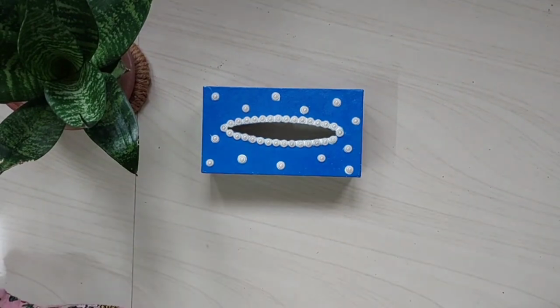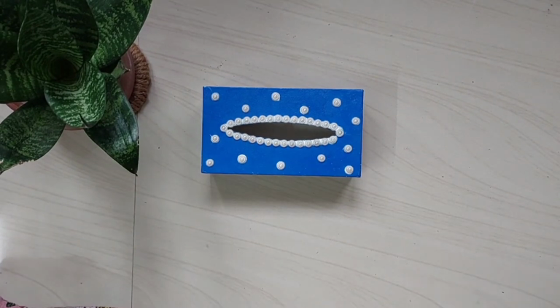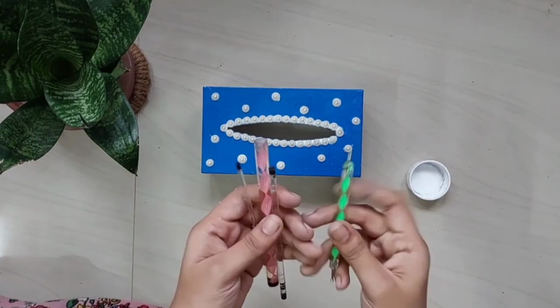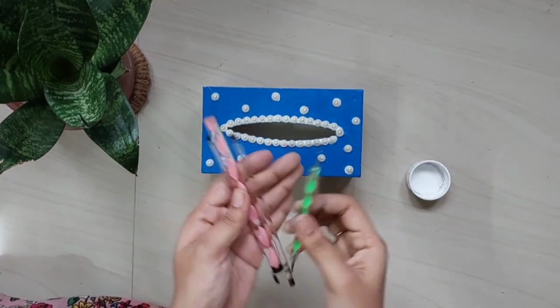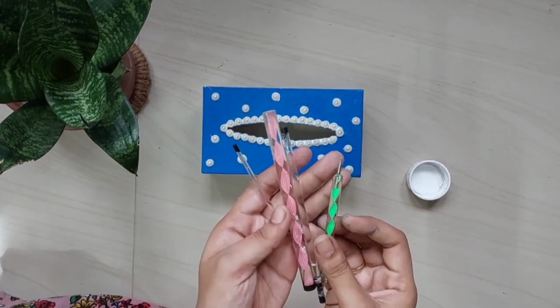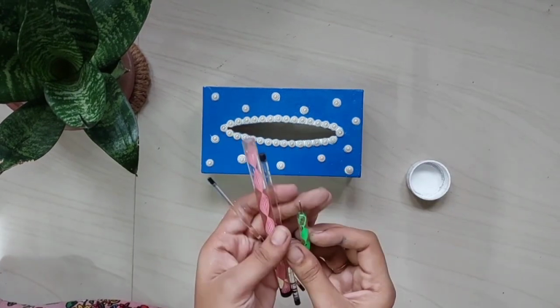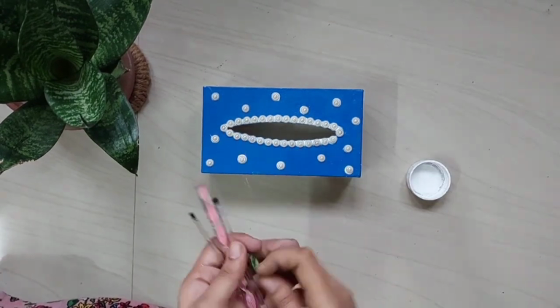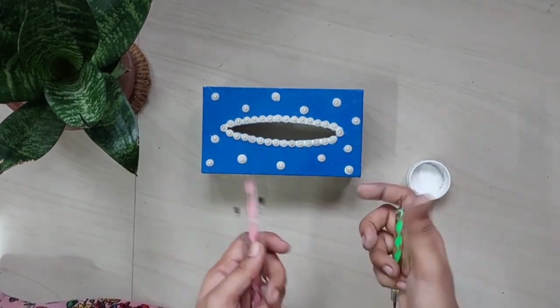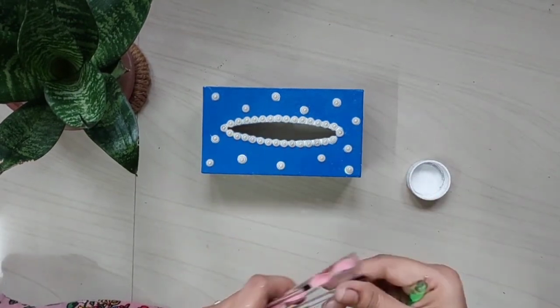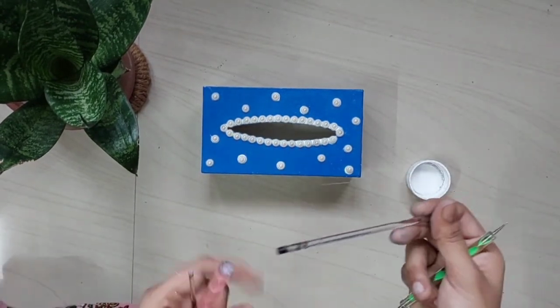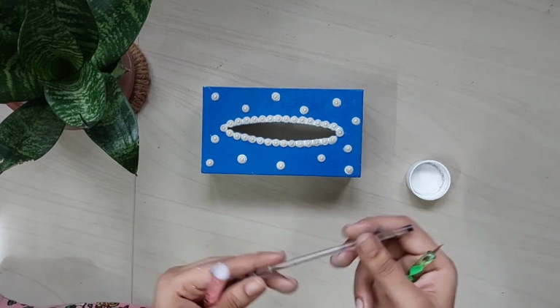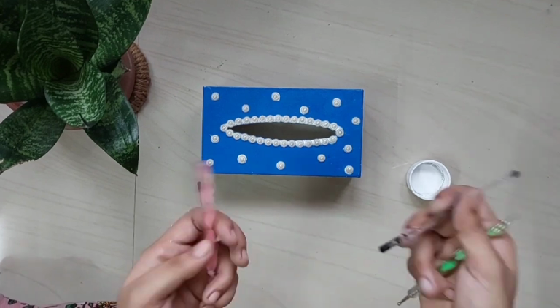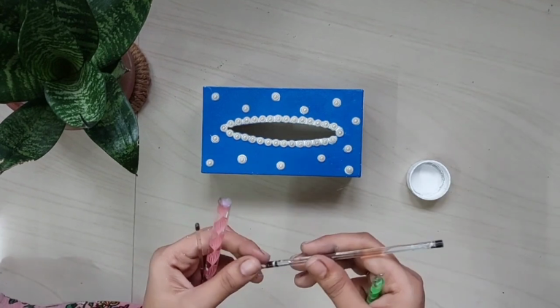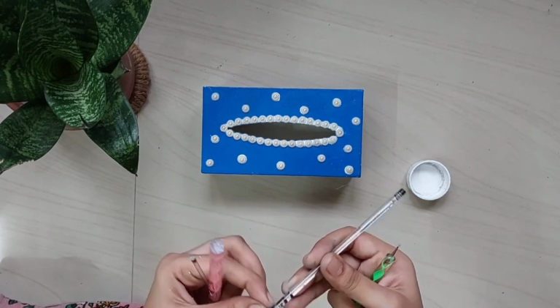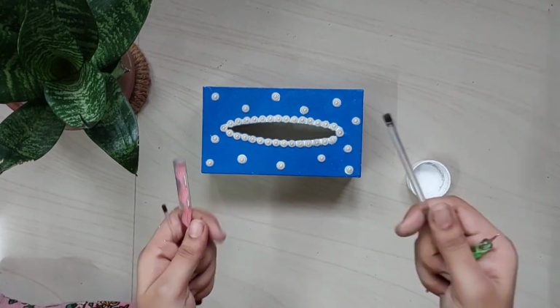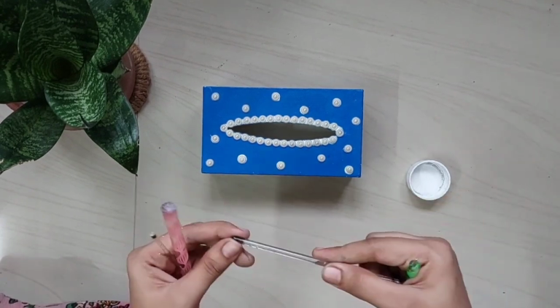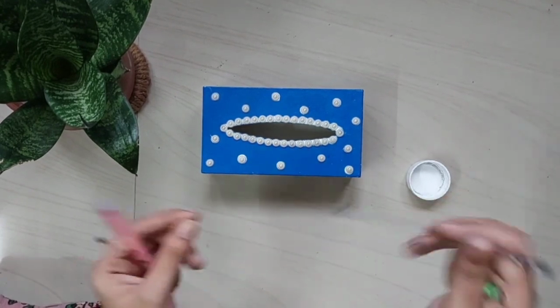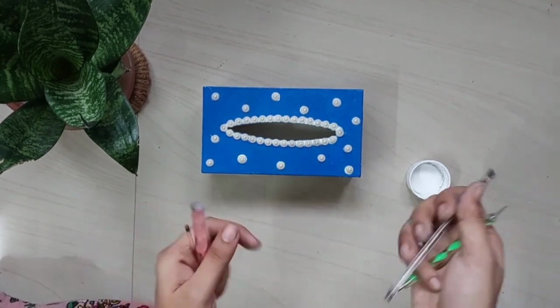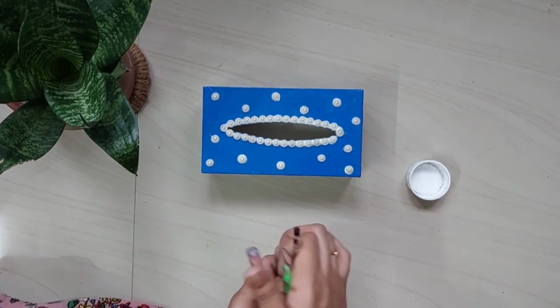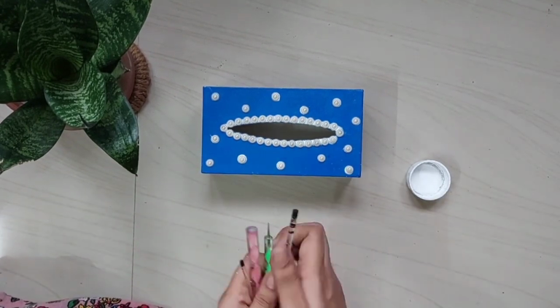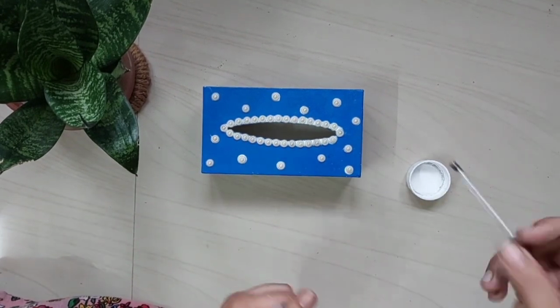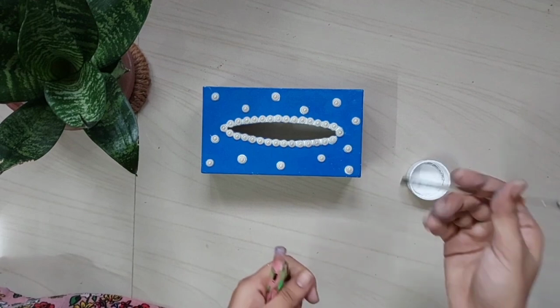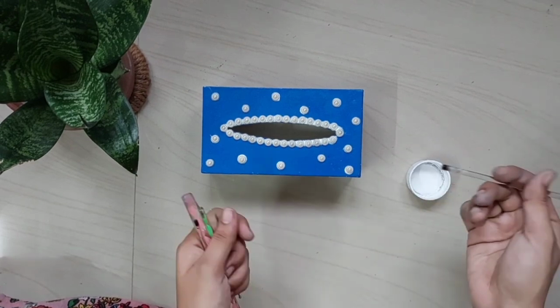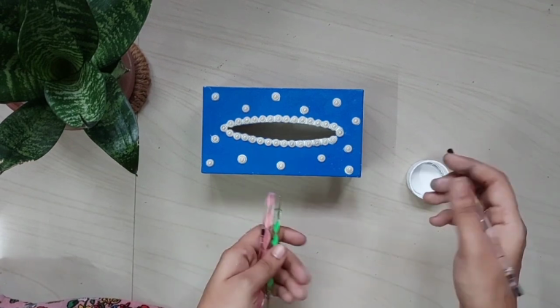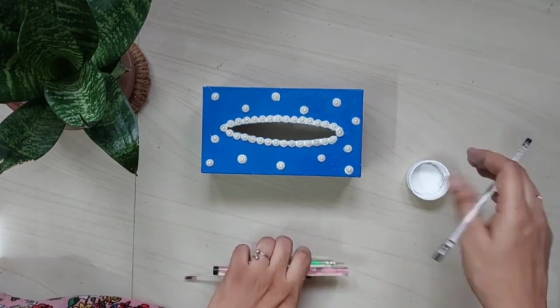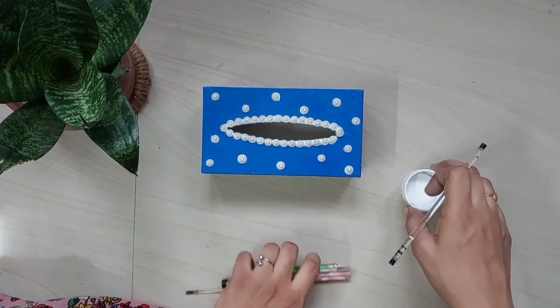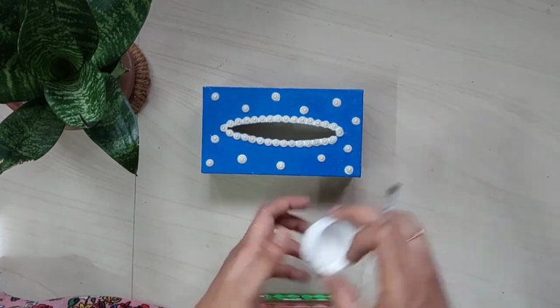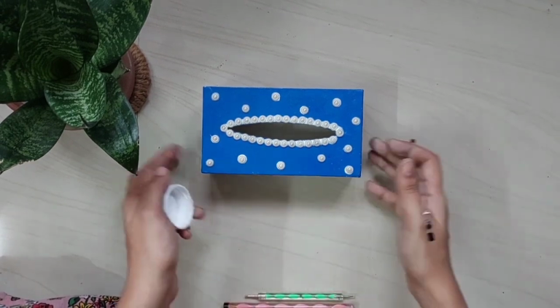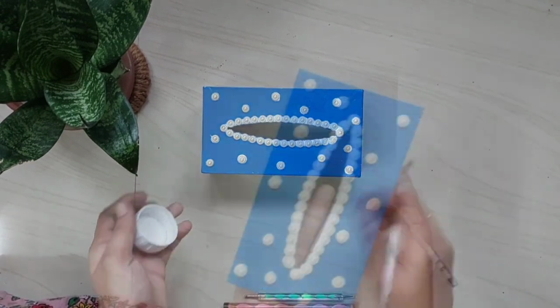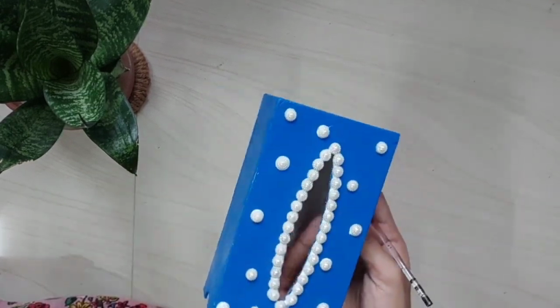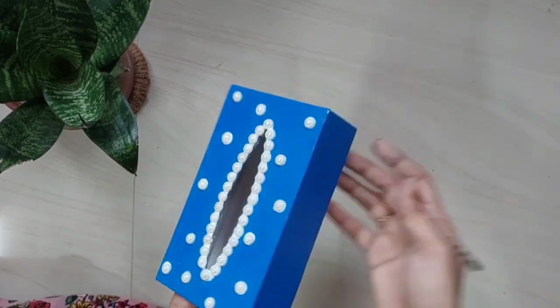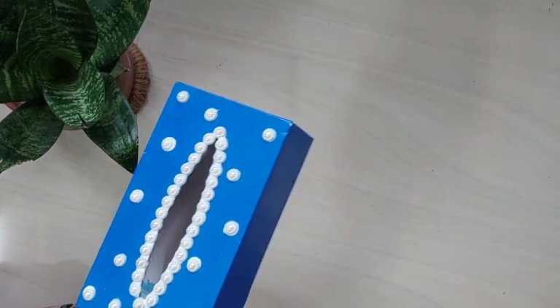I have a dotting tool. This is not a hand. You can use a rubber pencil or ear buds. I am using the dotting tools.